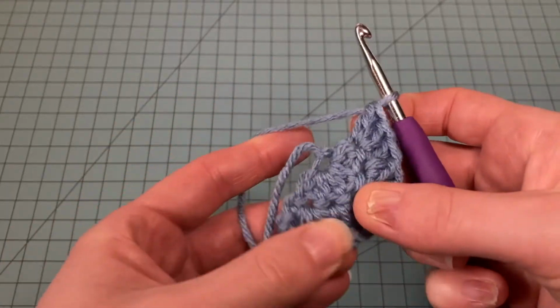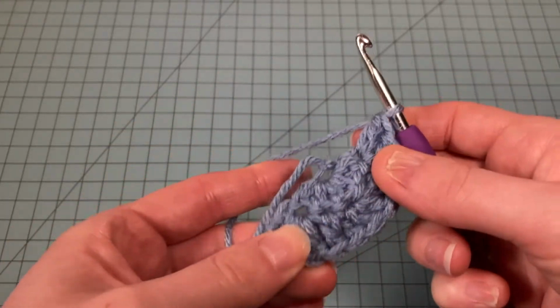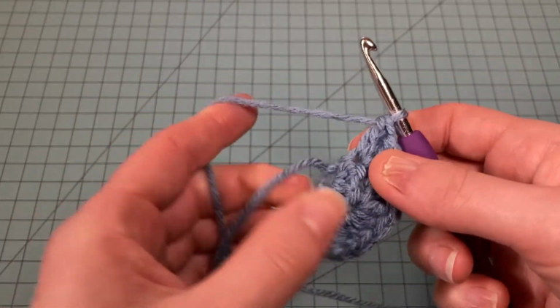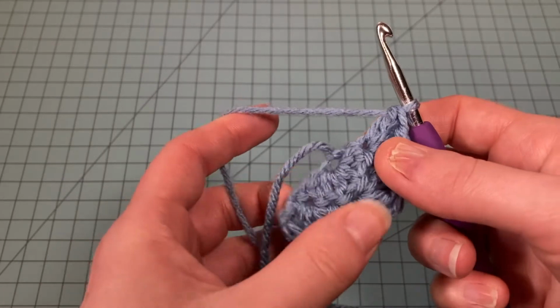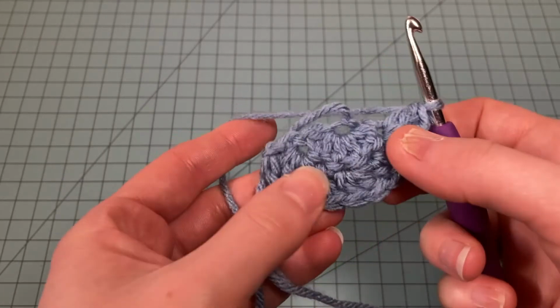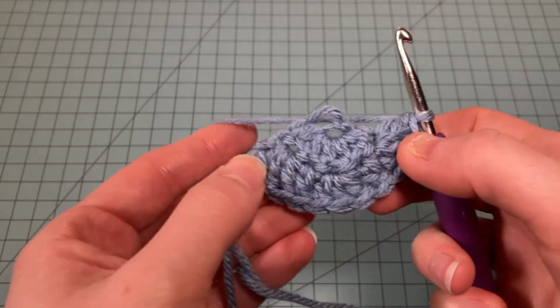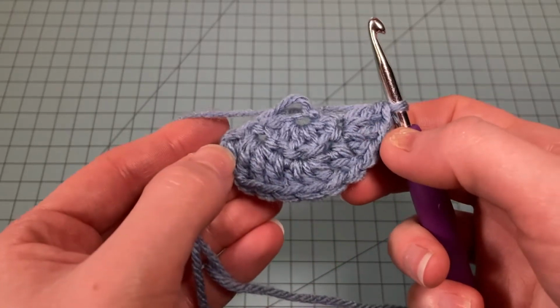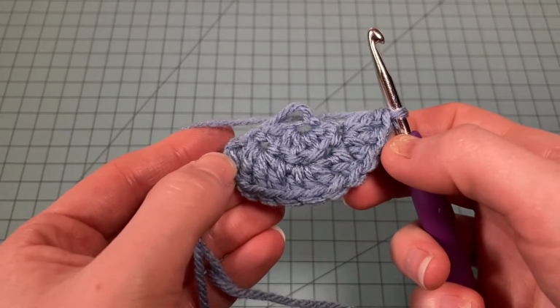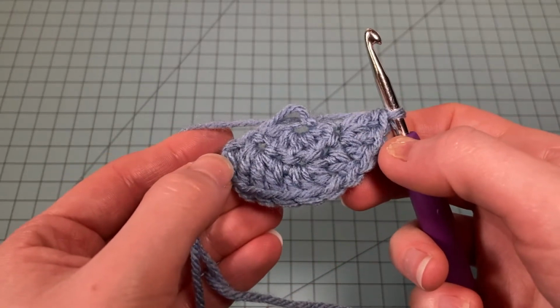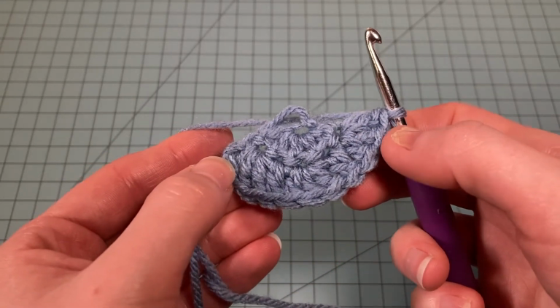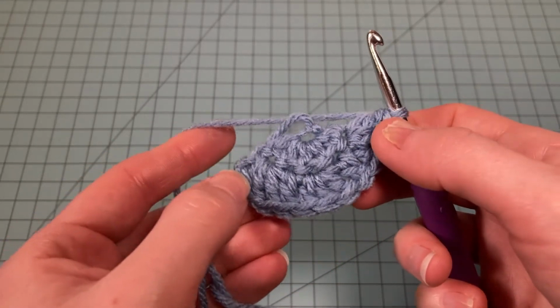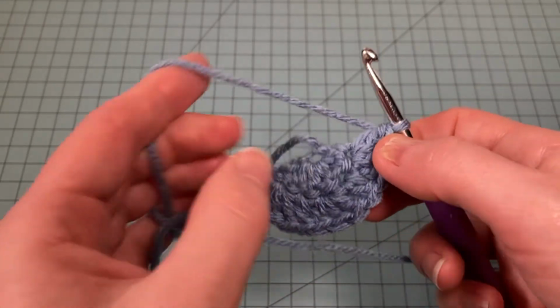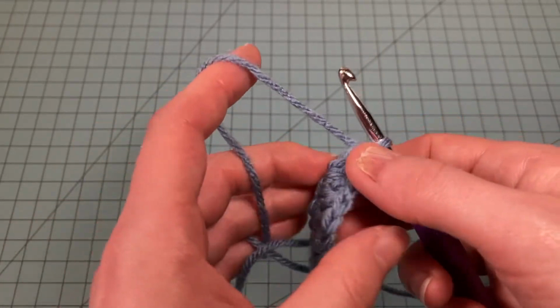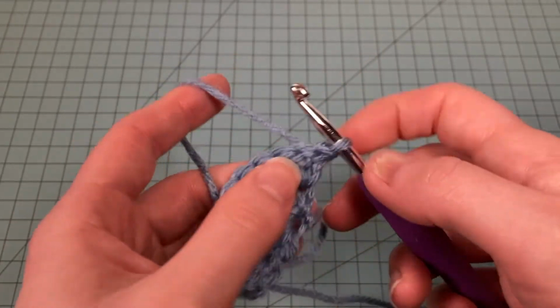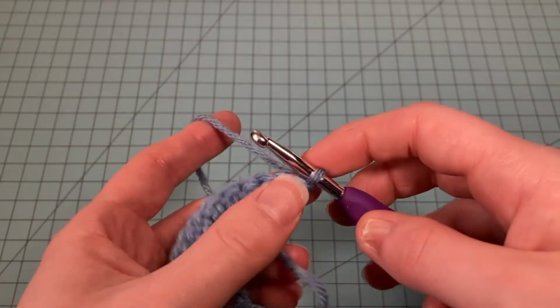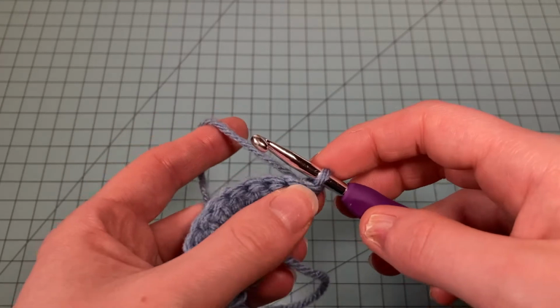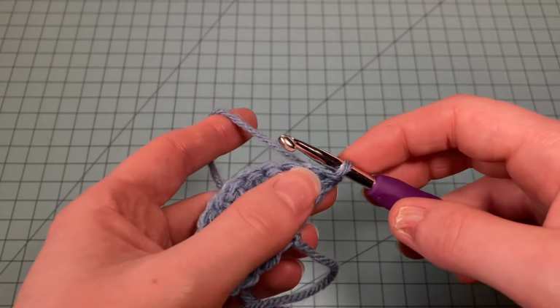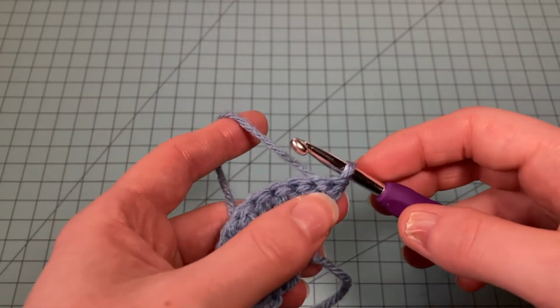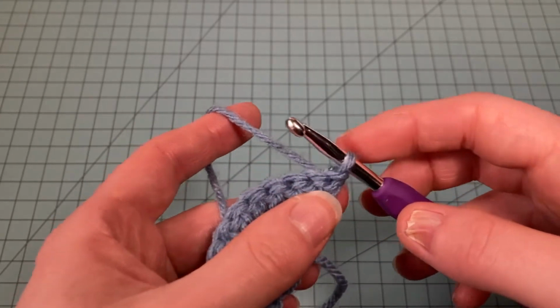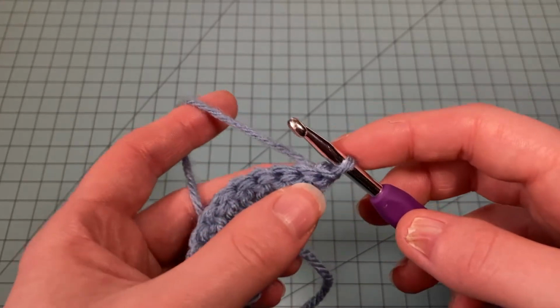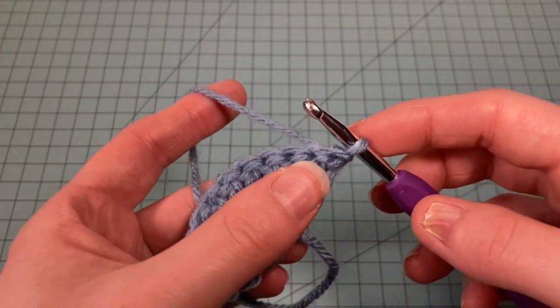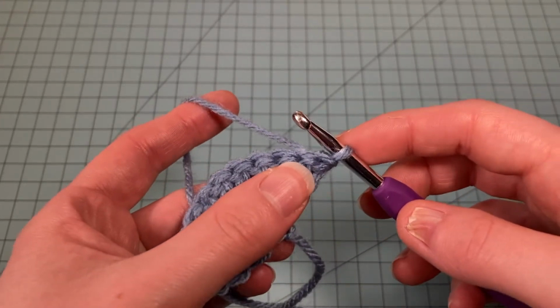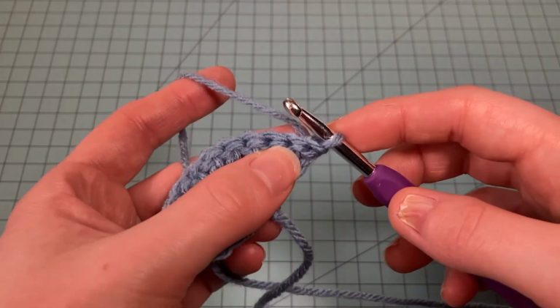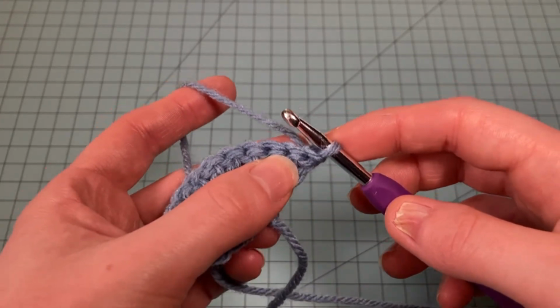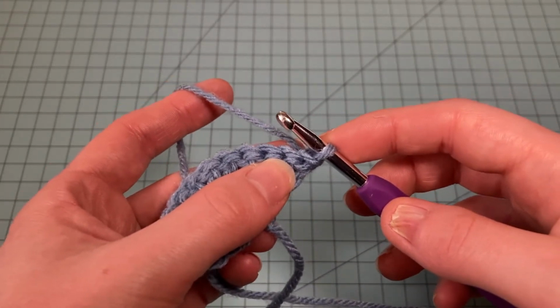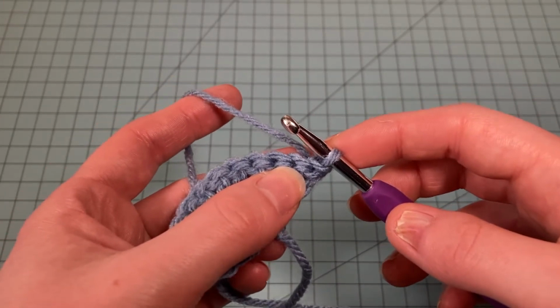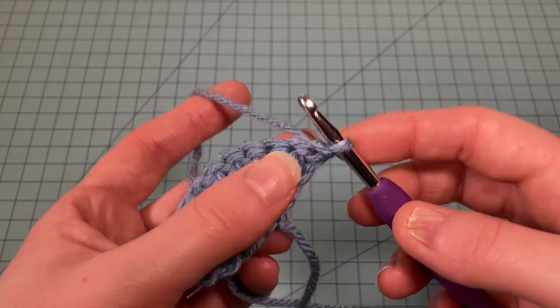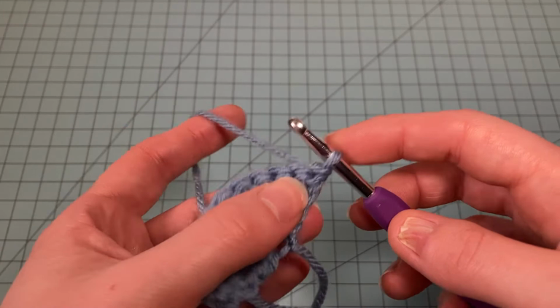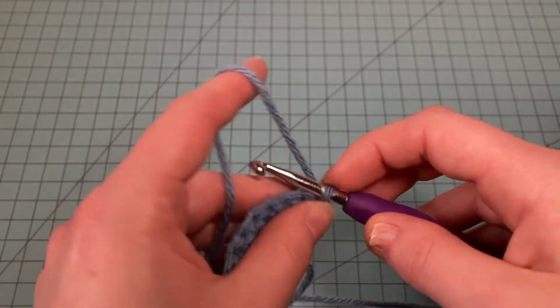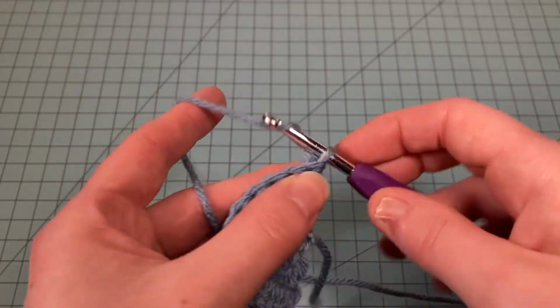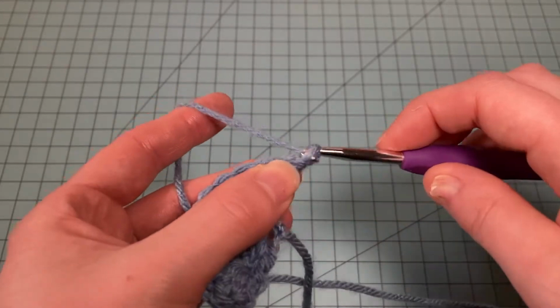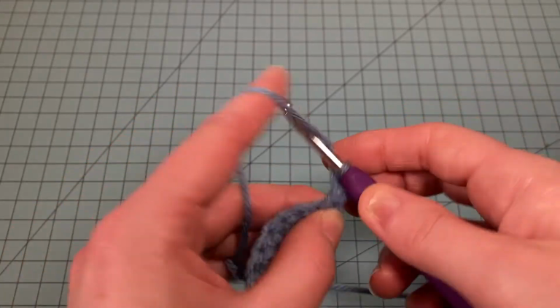We now have a total of seventeen stitches. Now we're going to turn our work again. This last row is the row you're going to repeat until the shawl is as big as you want it, so chain two.